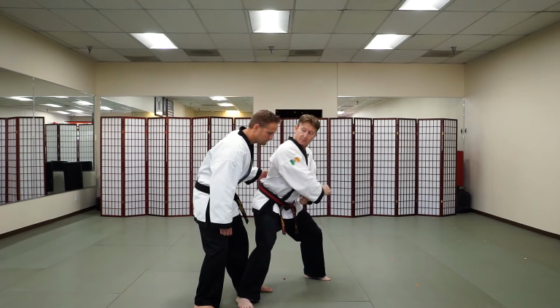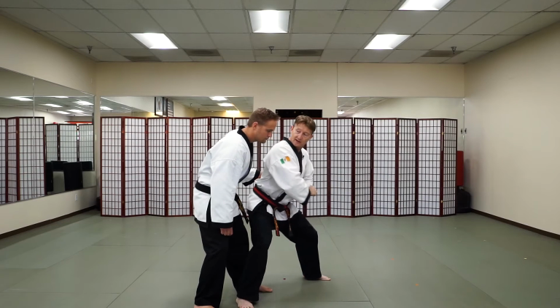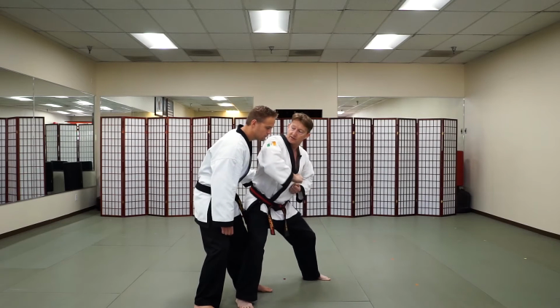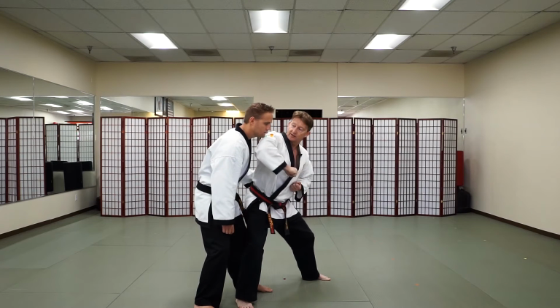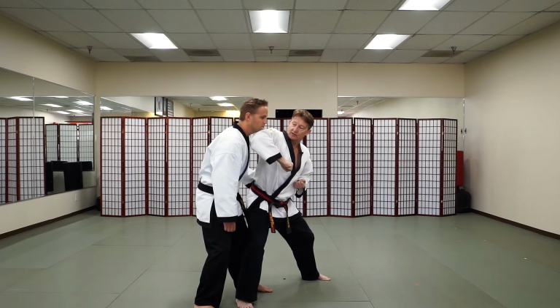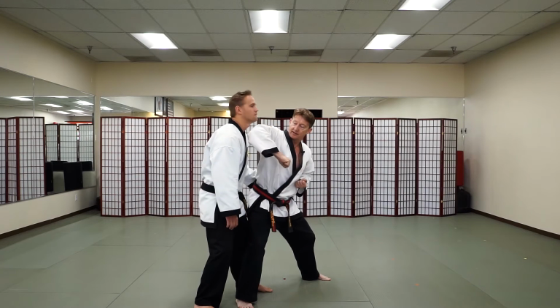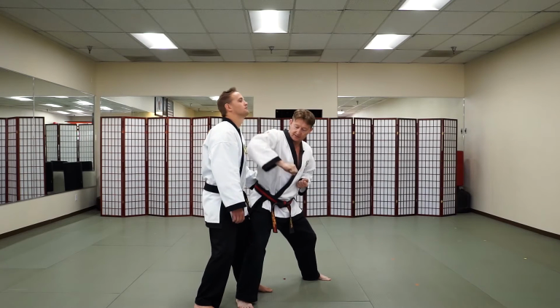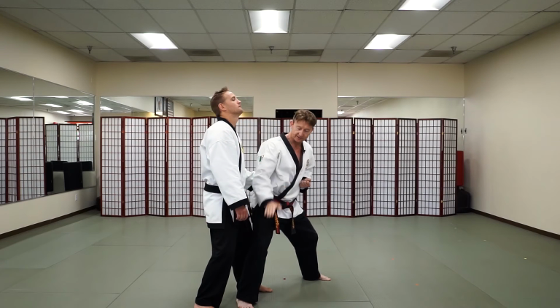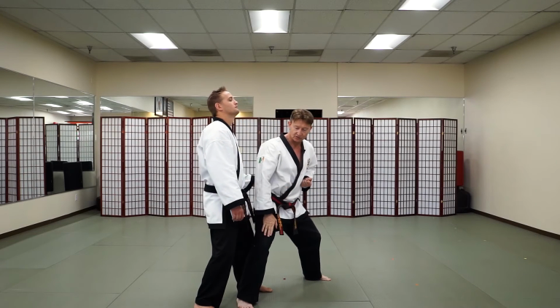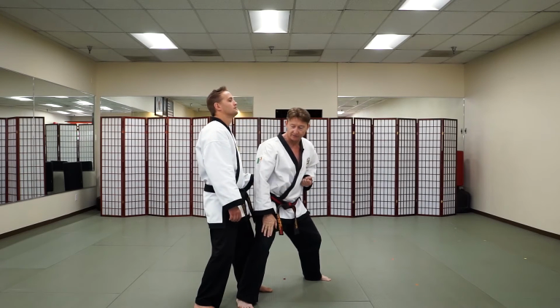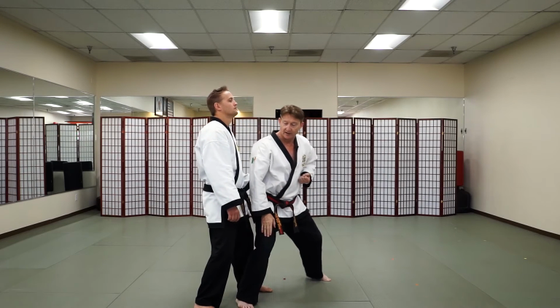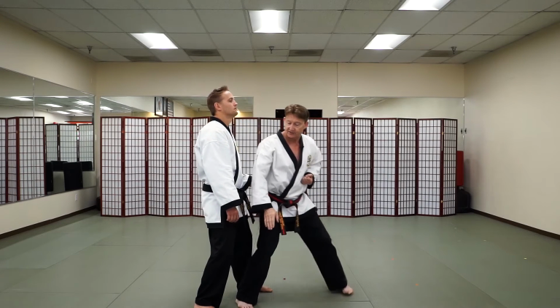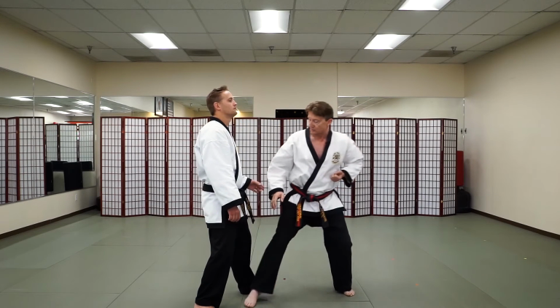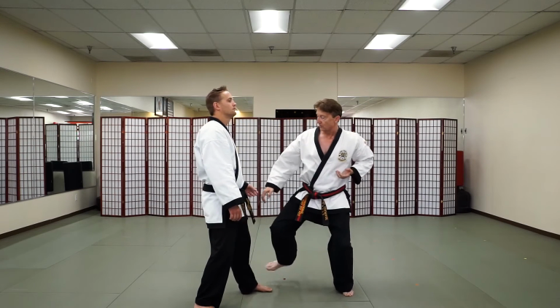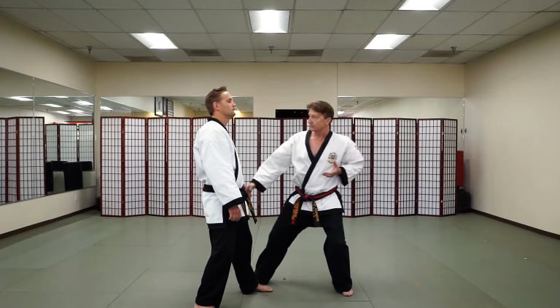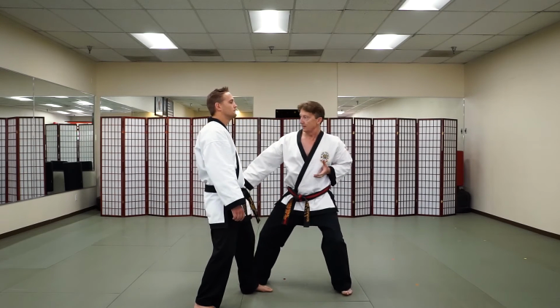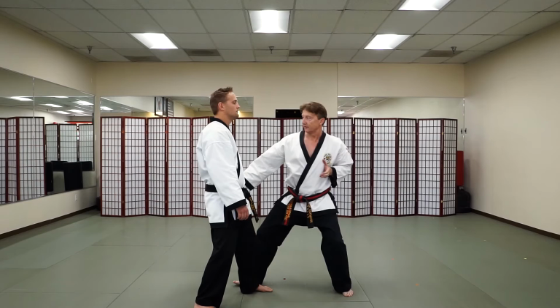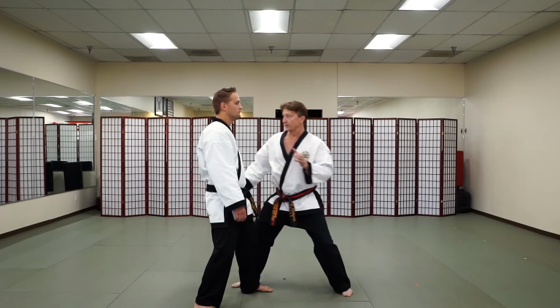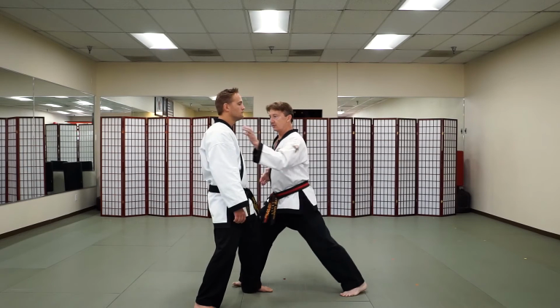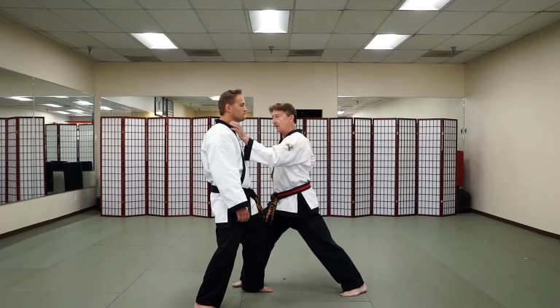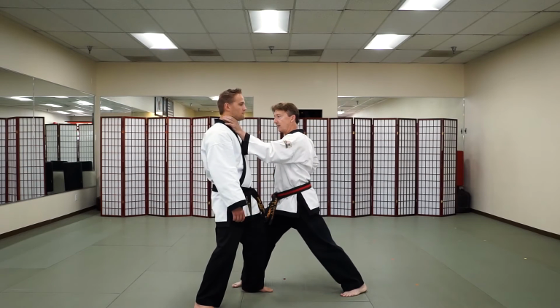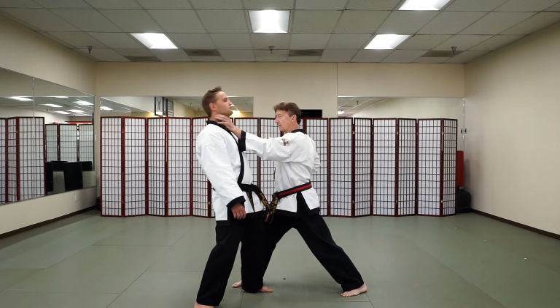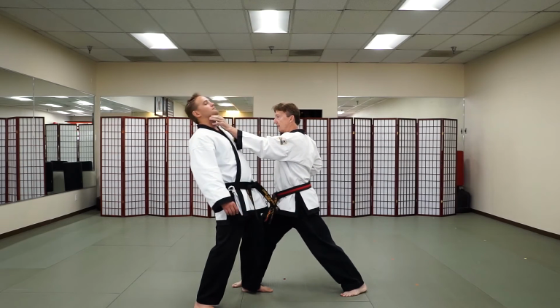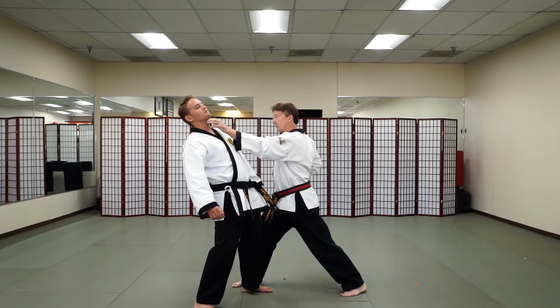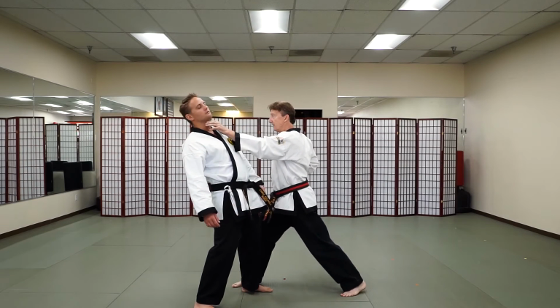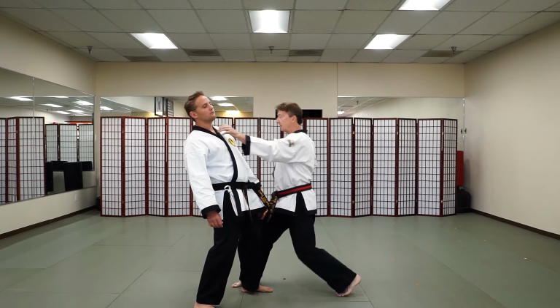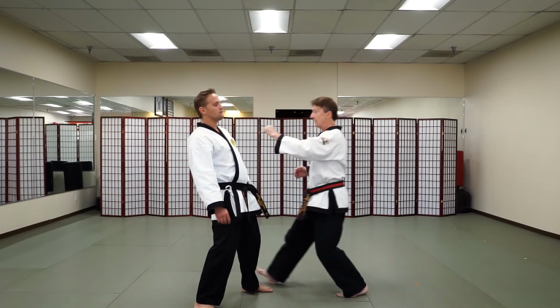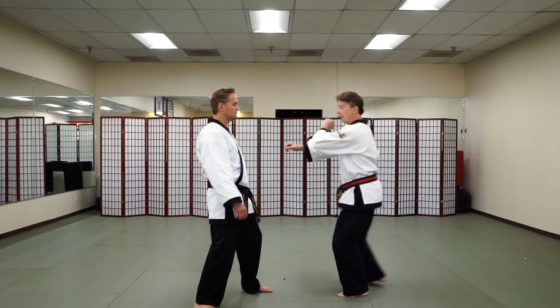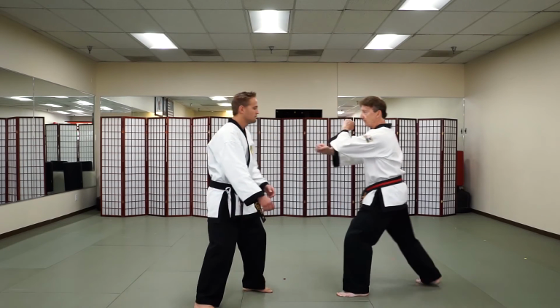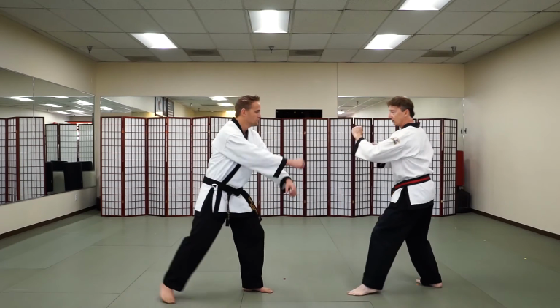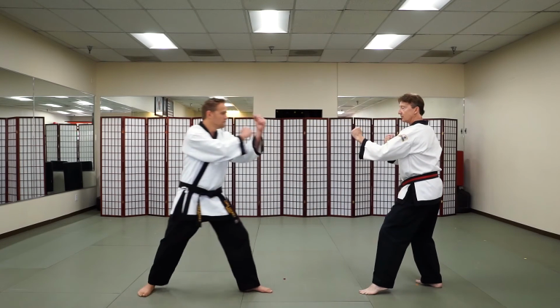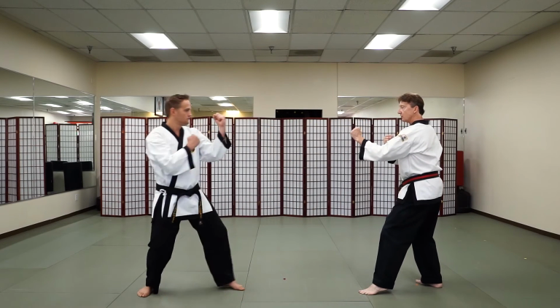Upward elbow under the chin, and then we're going to take this right foot, step across and reverse — plier grip strike to the neck — and then back to guard position.